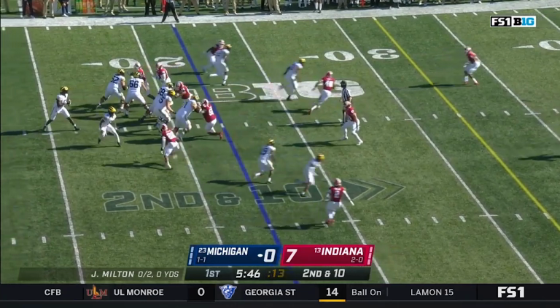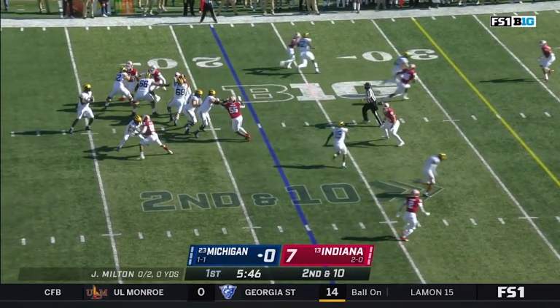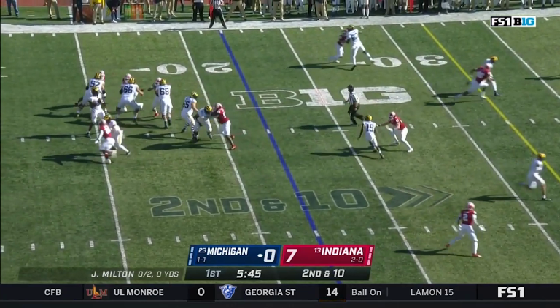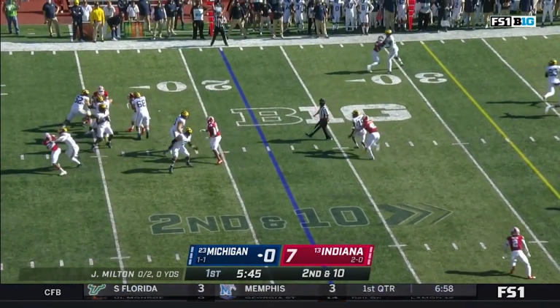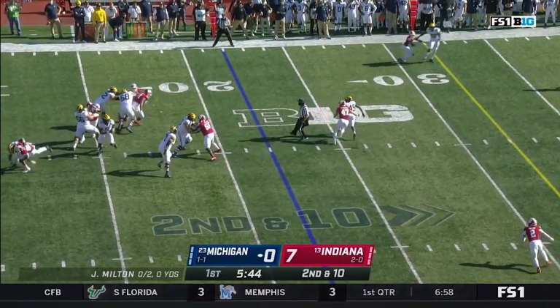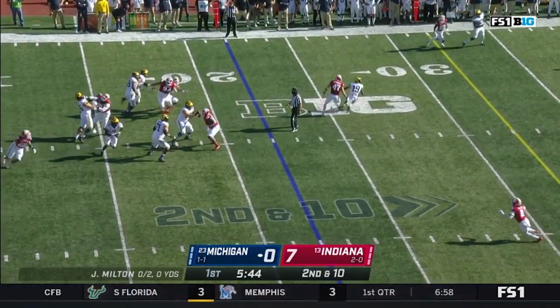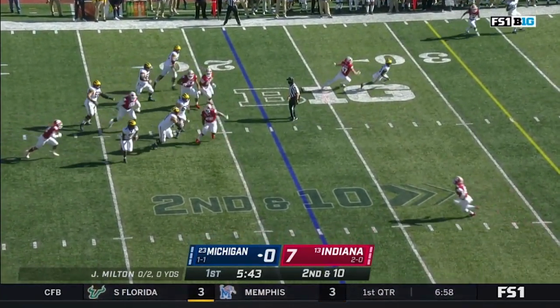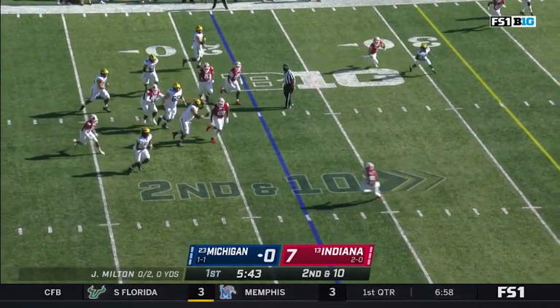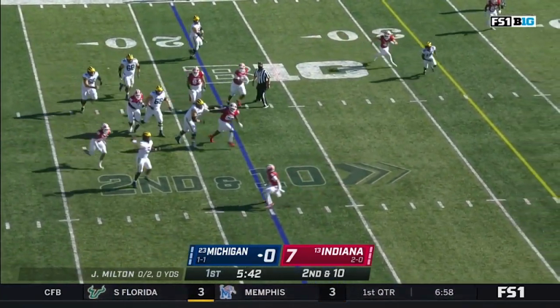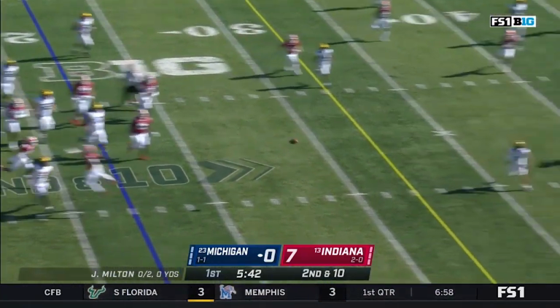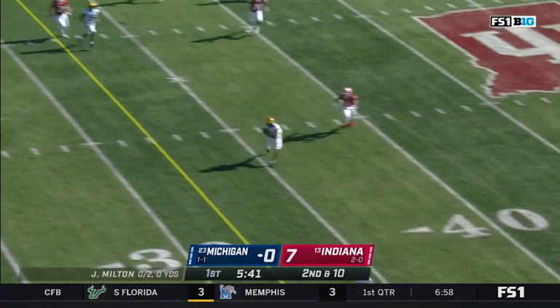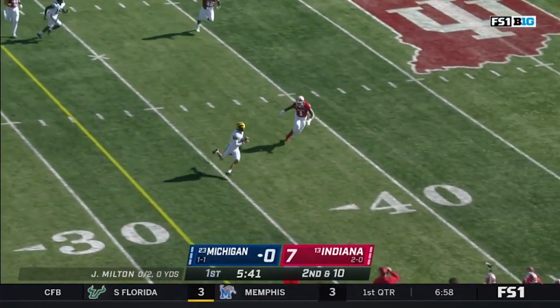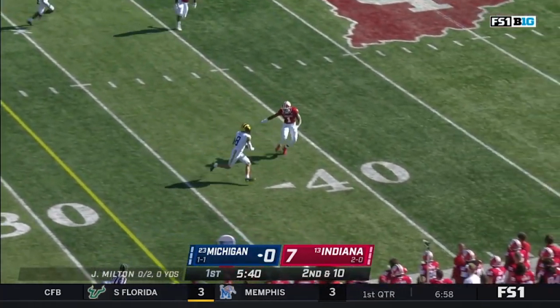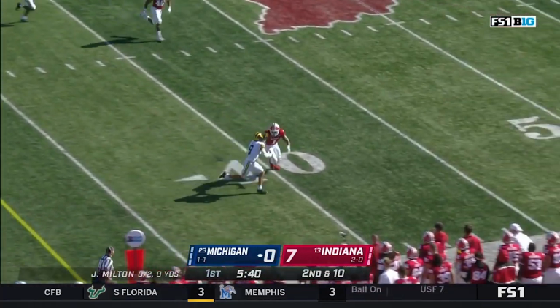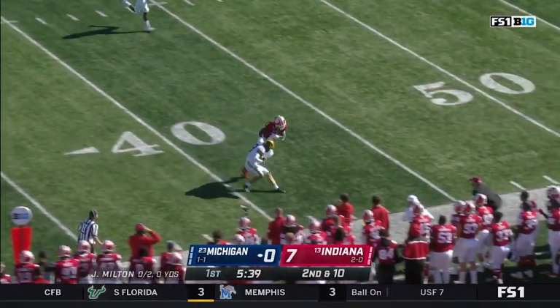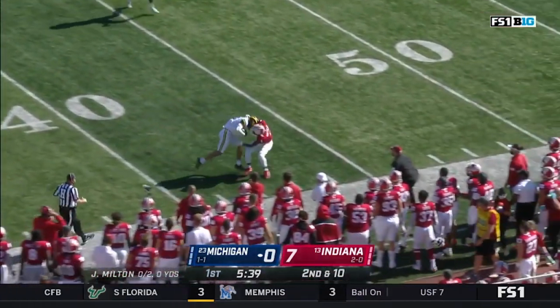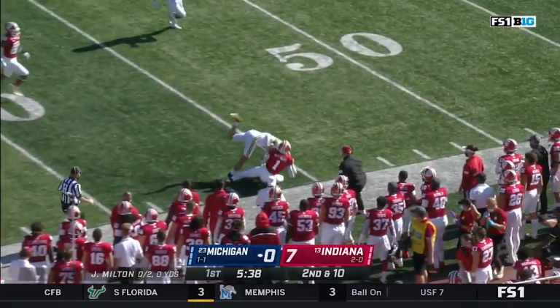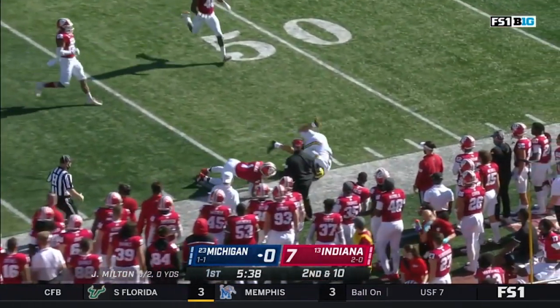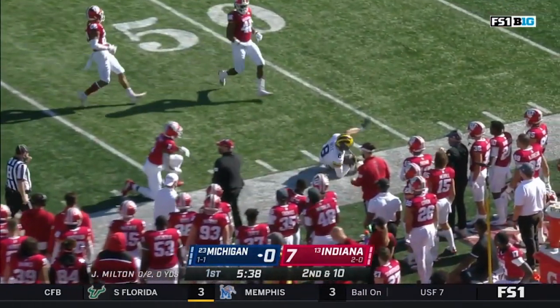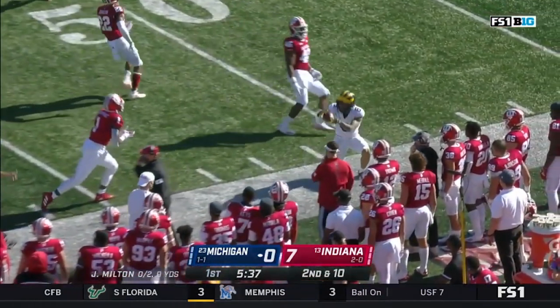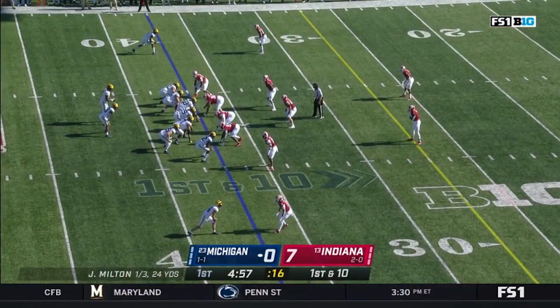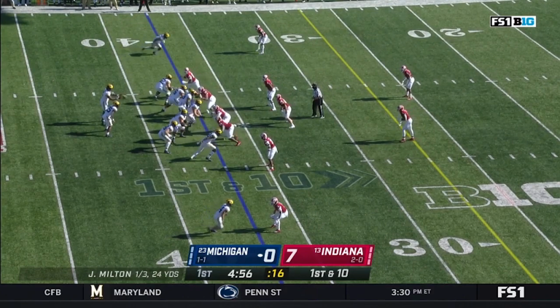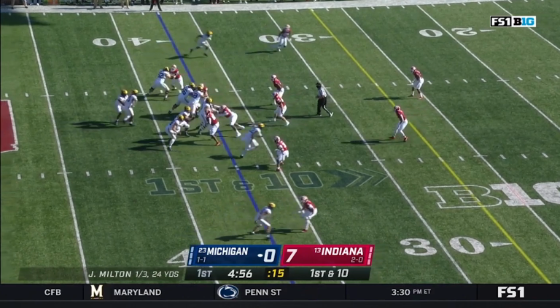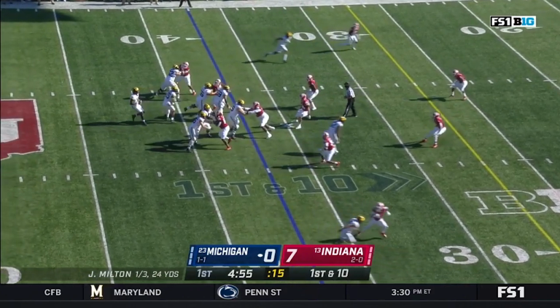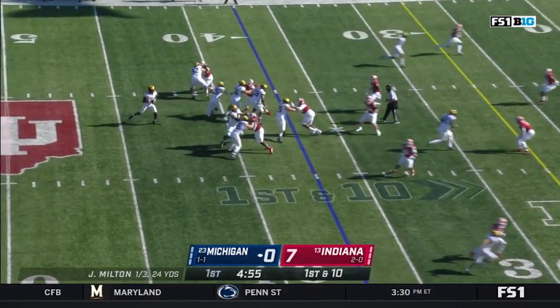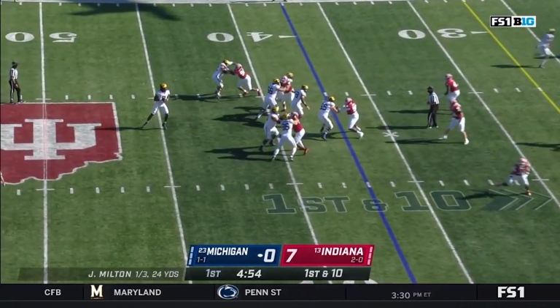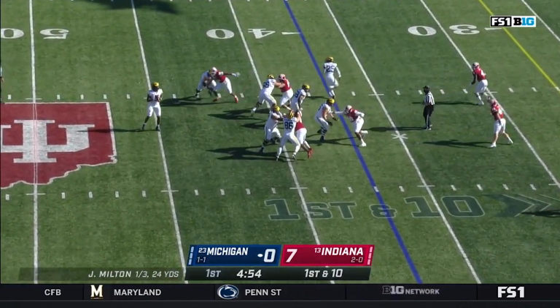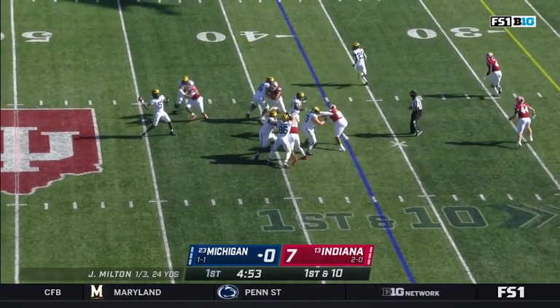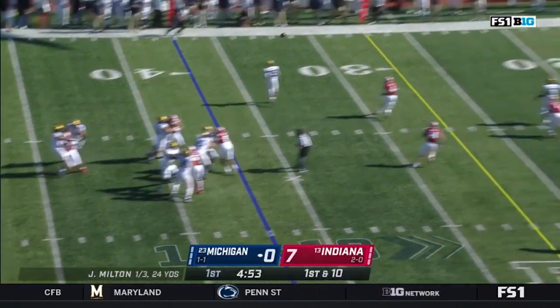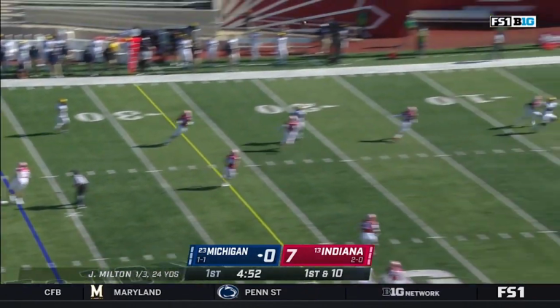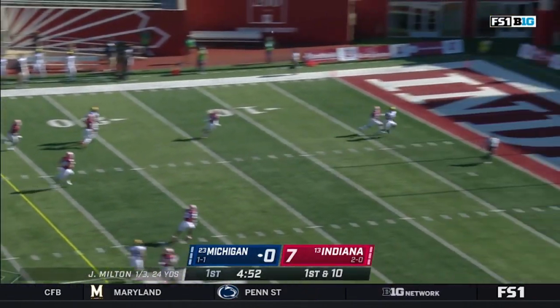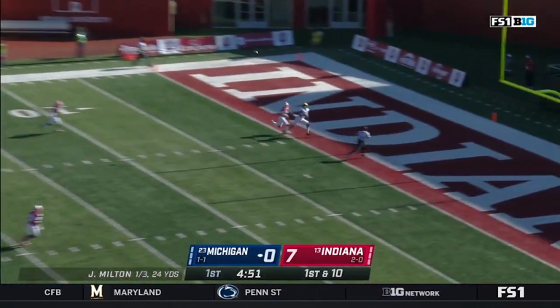Going again on second down — well protected this time. Coverage downfield is good. He throws on the move and has a first down to Ronnie Bell, who gets to the 45. Against Penn State he was strong; played even better against Rutgers, going over the top against that secondary.